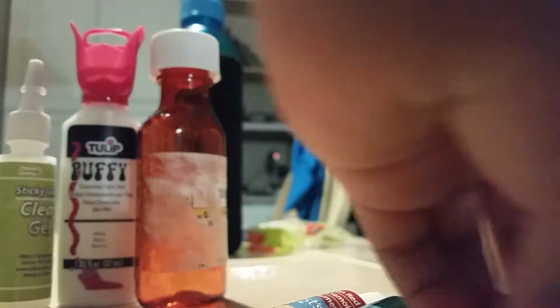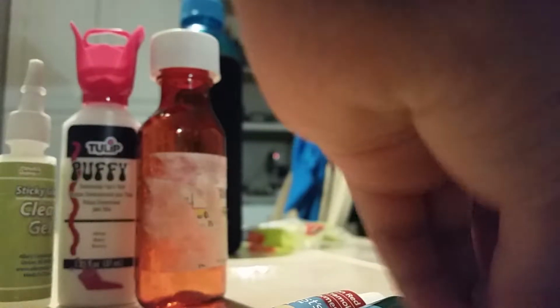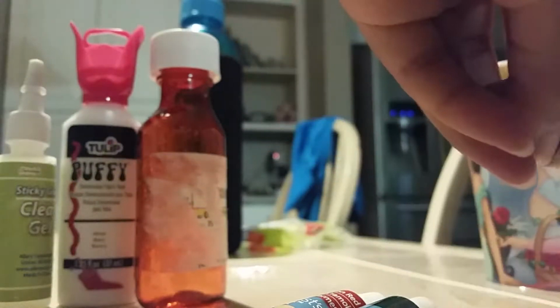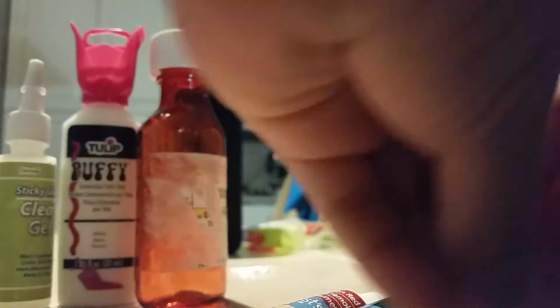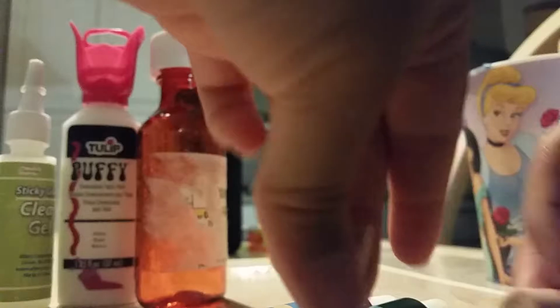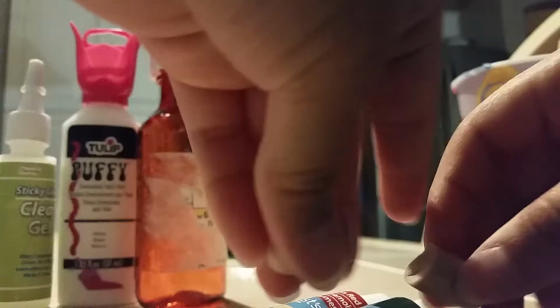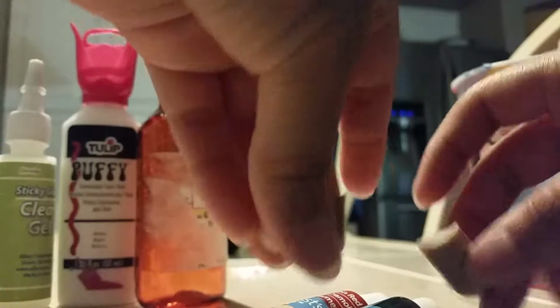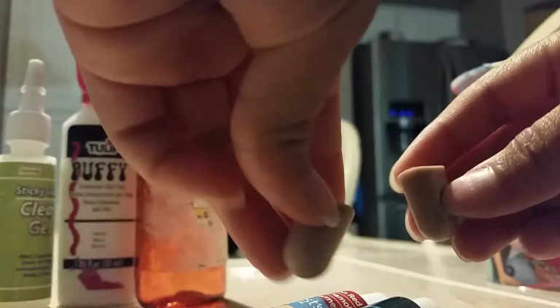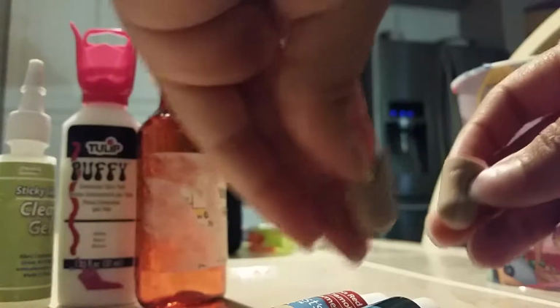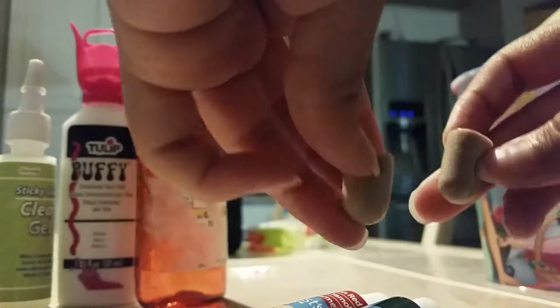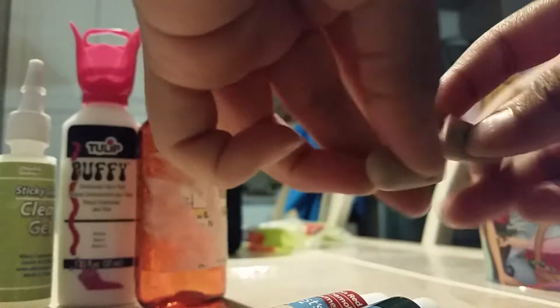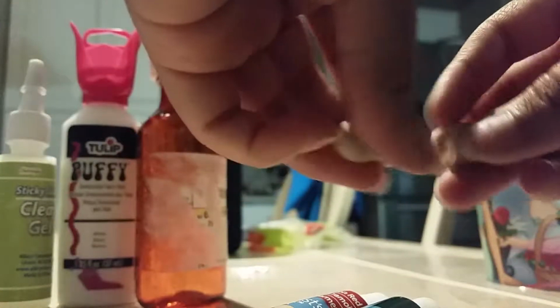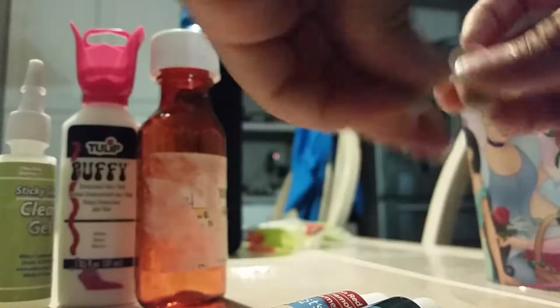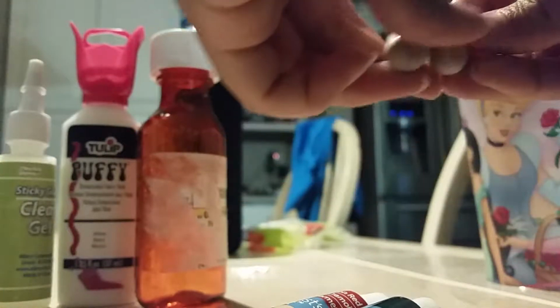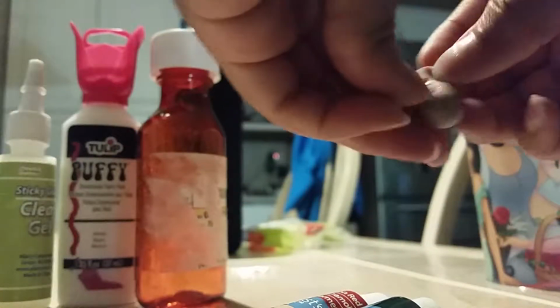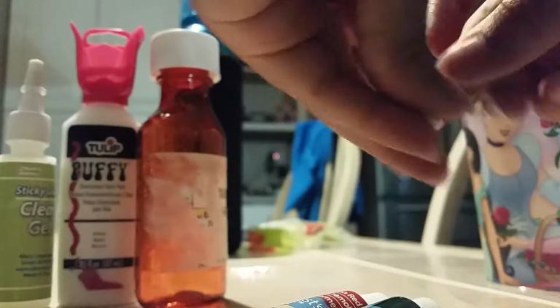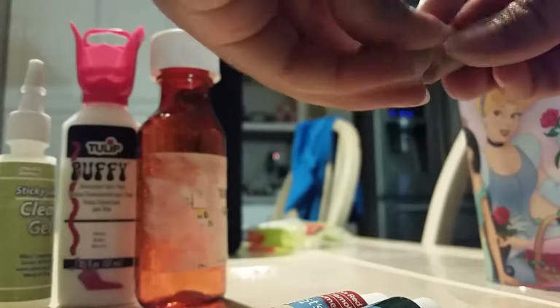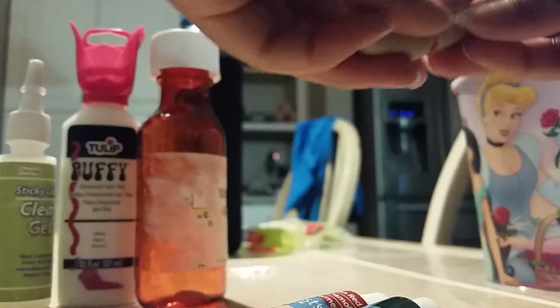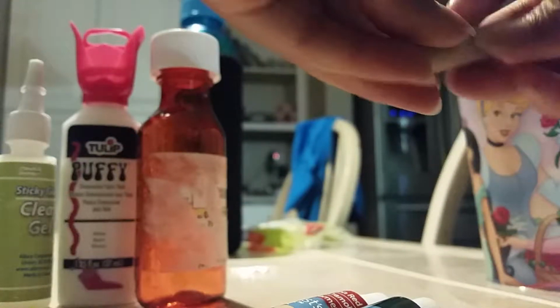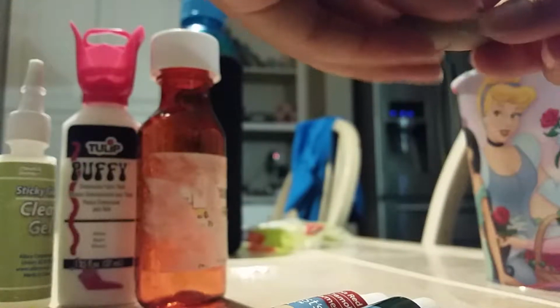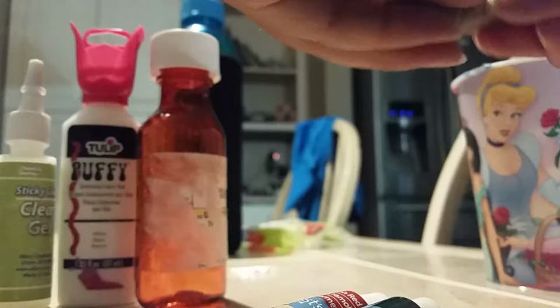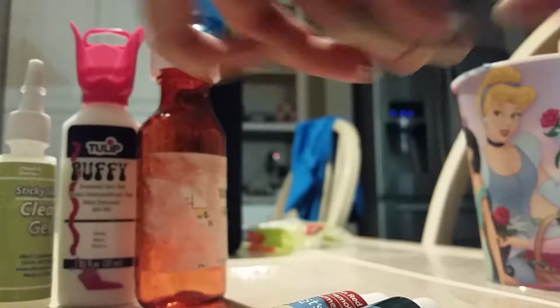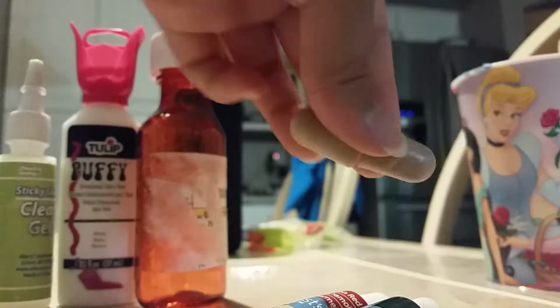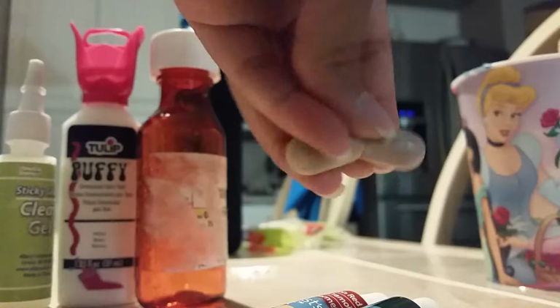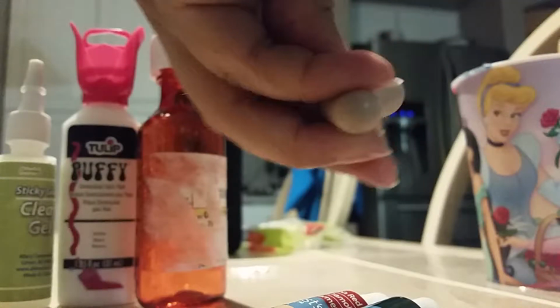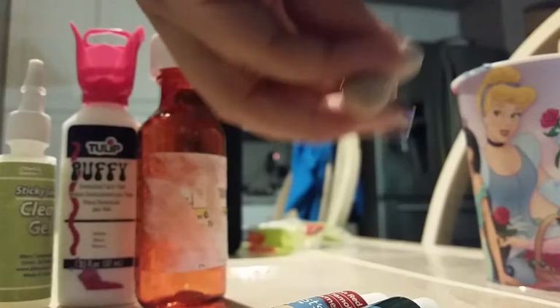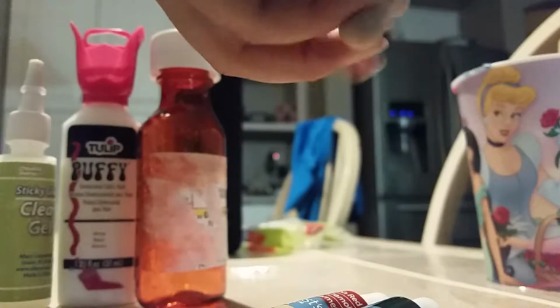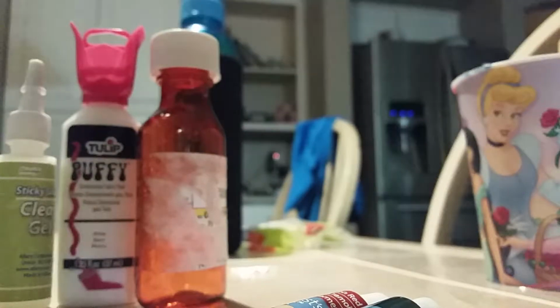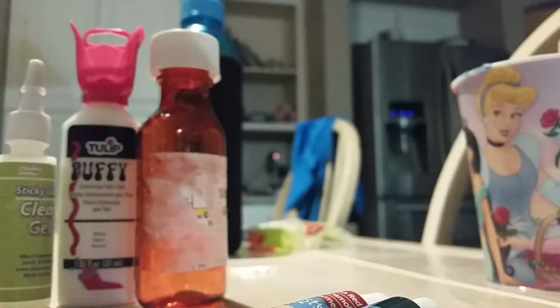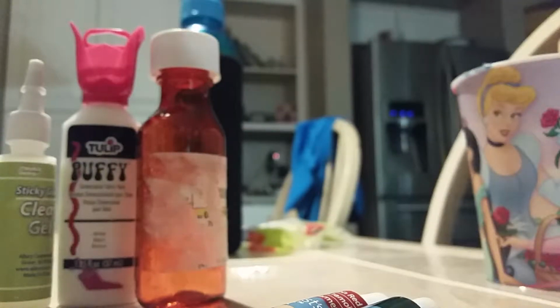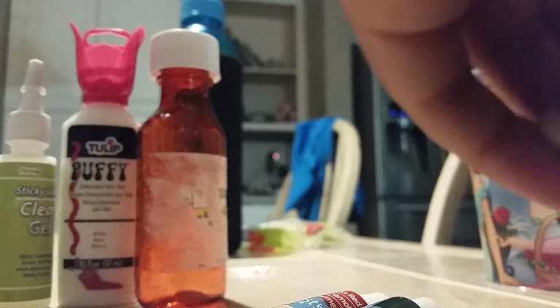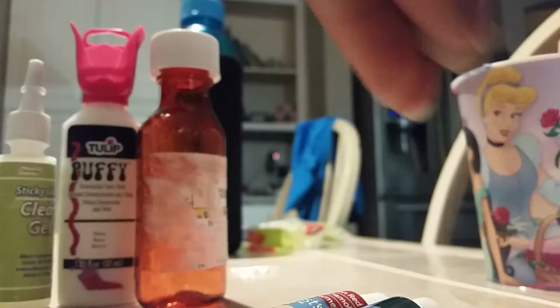So first, what you're going to do is get your two pieces and put them together to make a pill shape, and see how you like it to fit all the cracks.